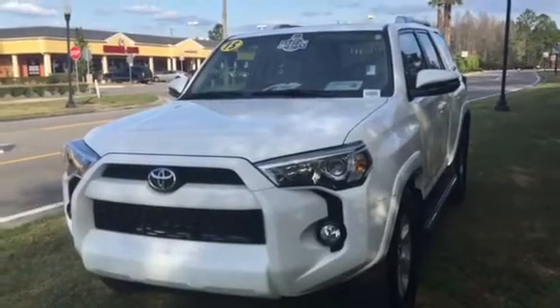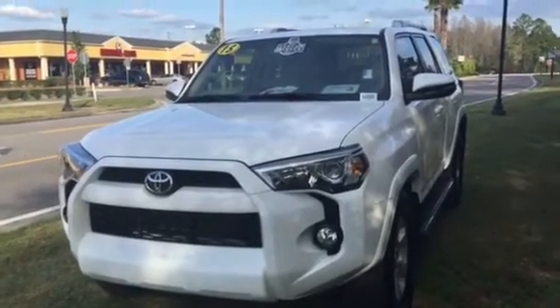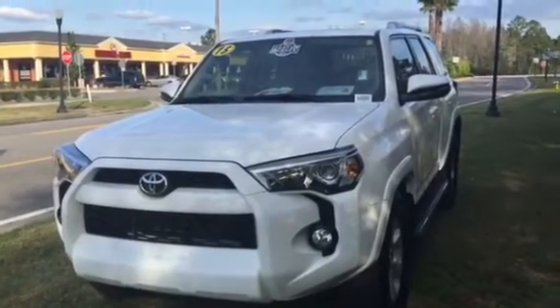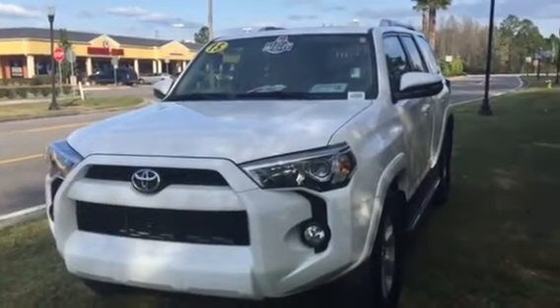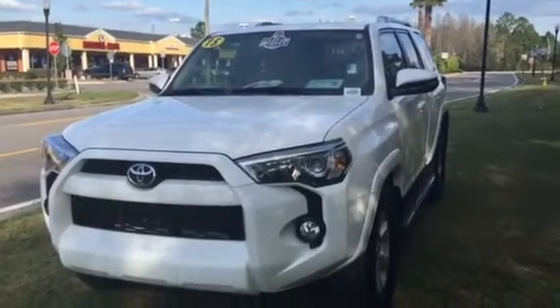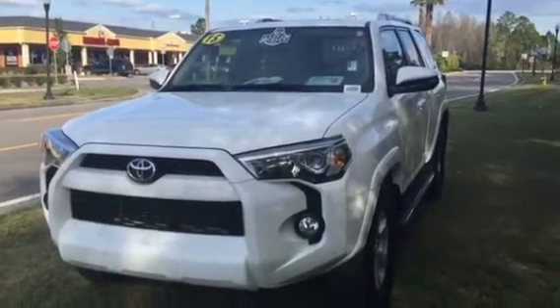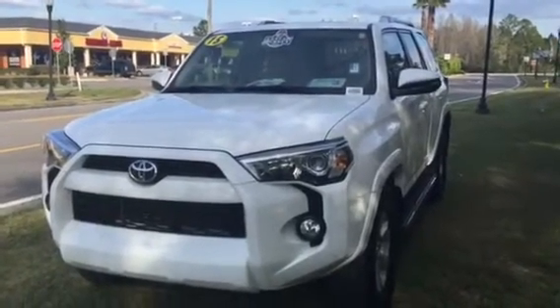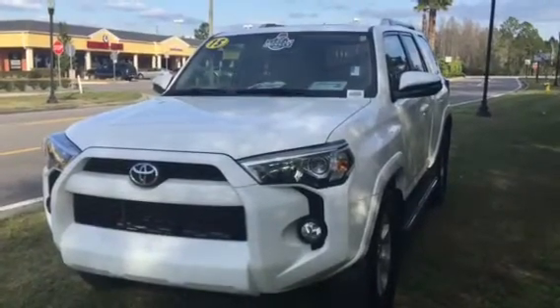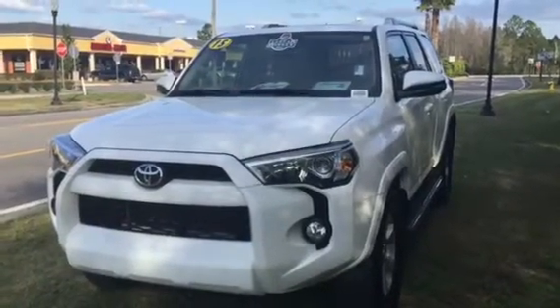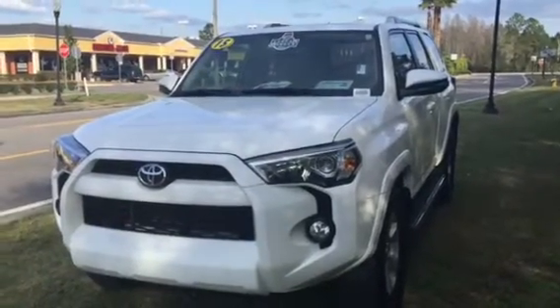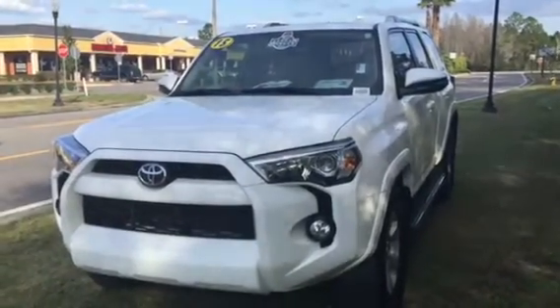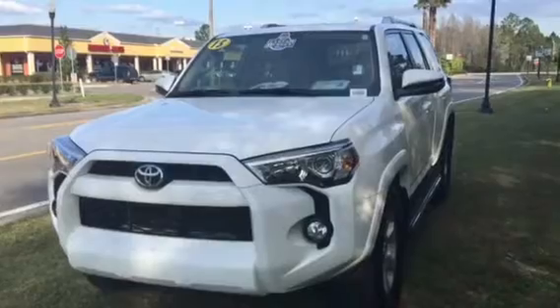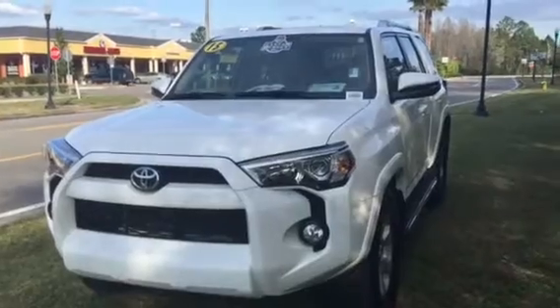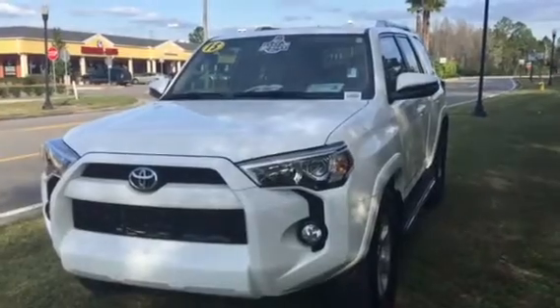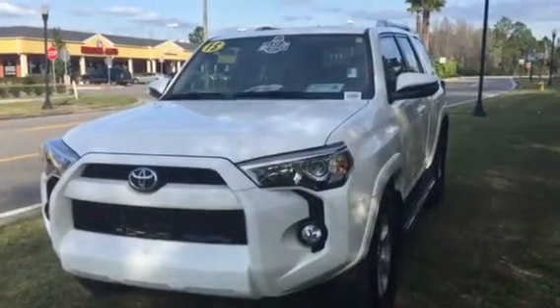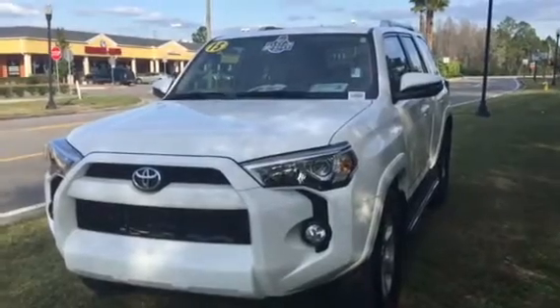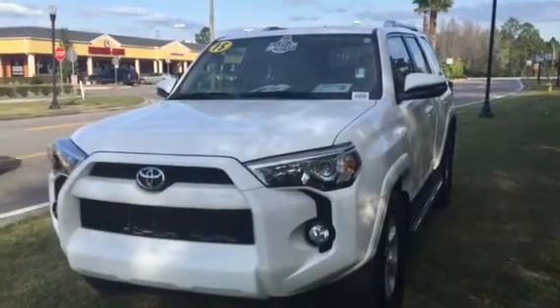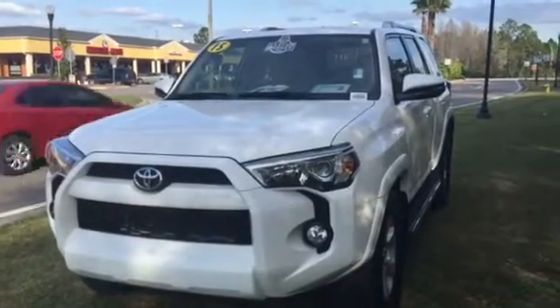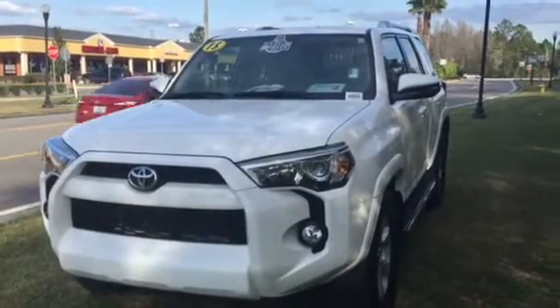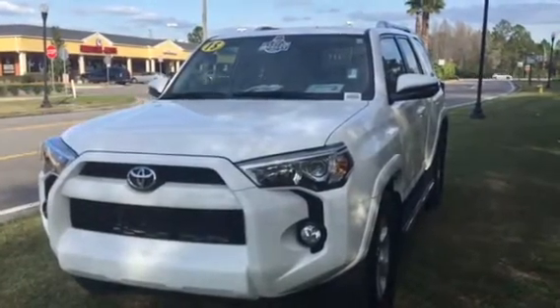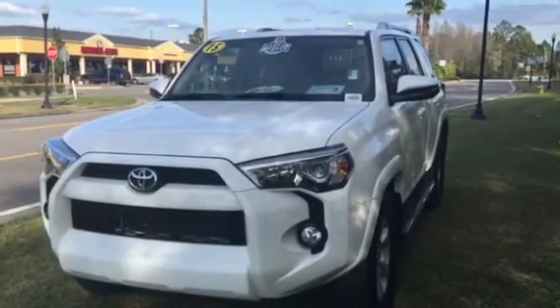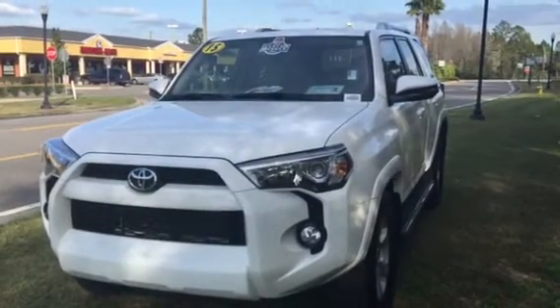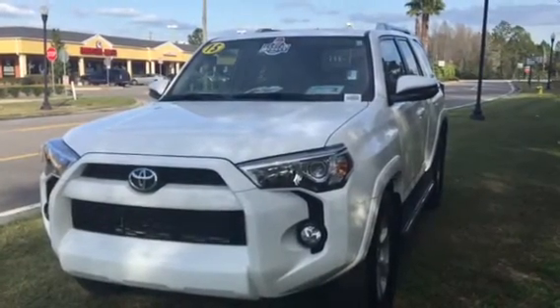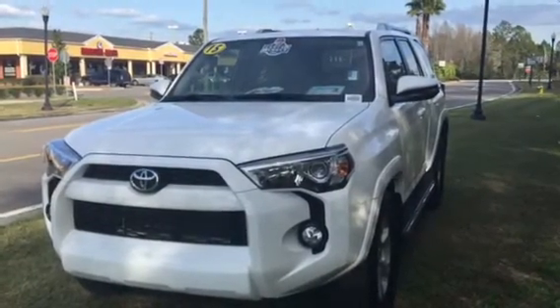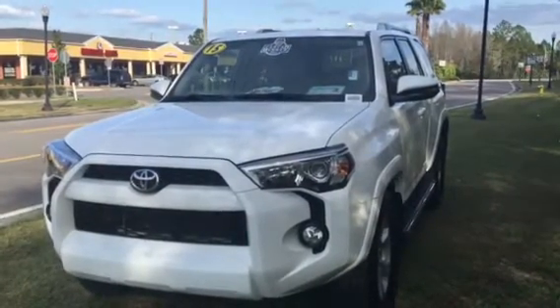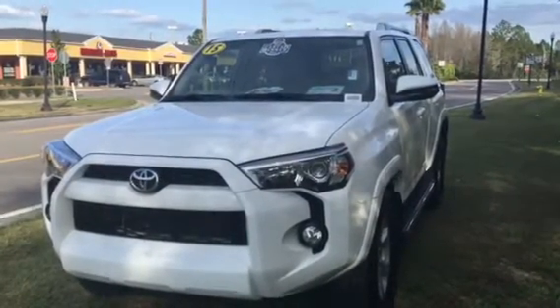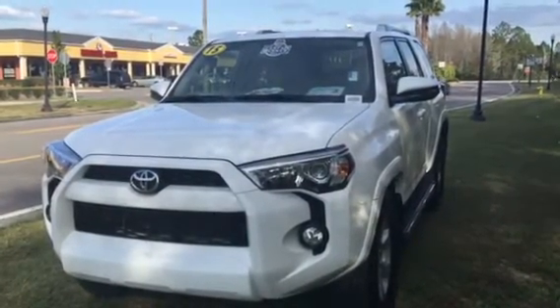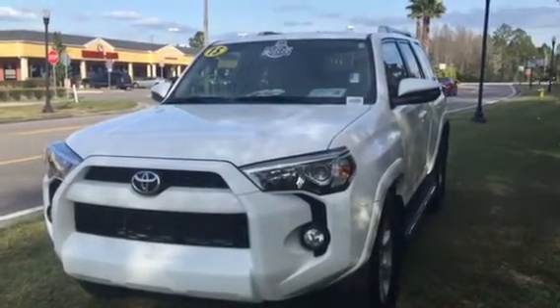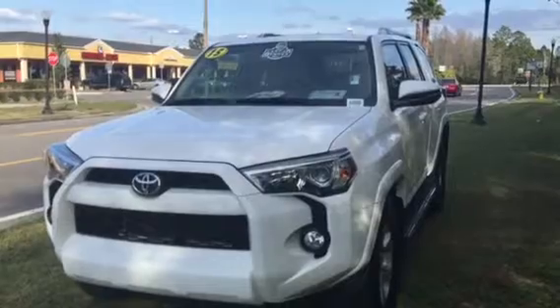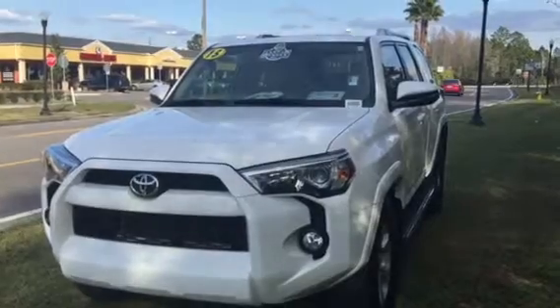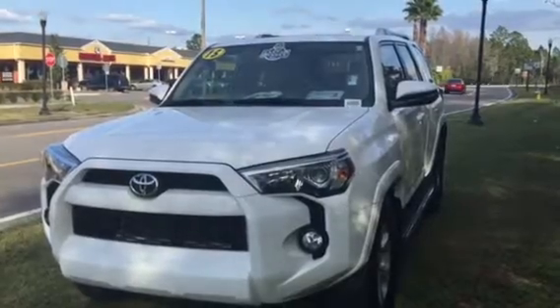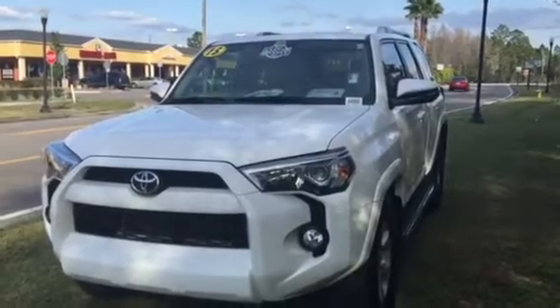Good afternoon Kim. Jack Peck here, Wesley Chapel Toyota. Rachel from our BDC department asked me to give you a short video on the 2015 Super White SR5 Premium.